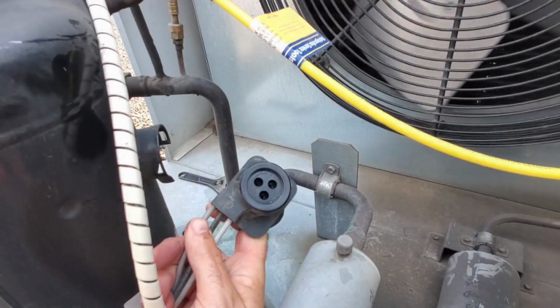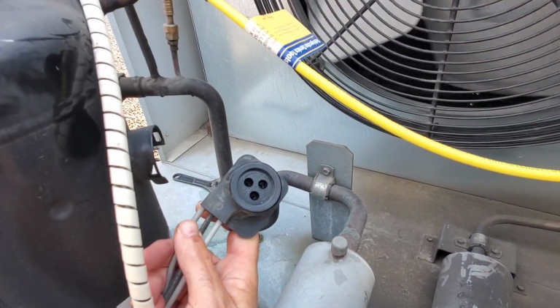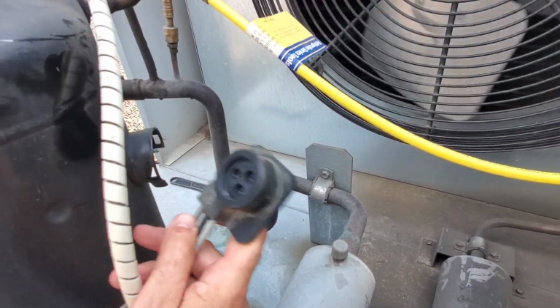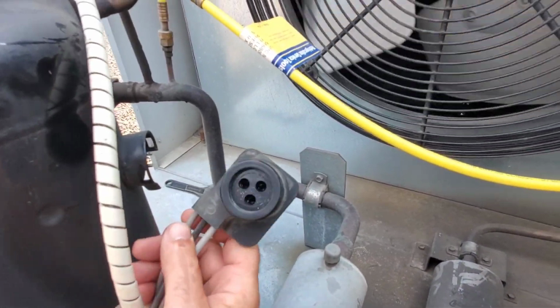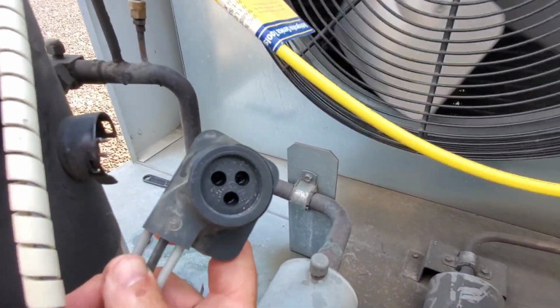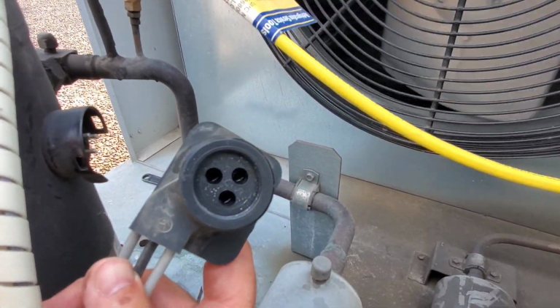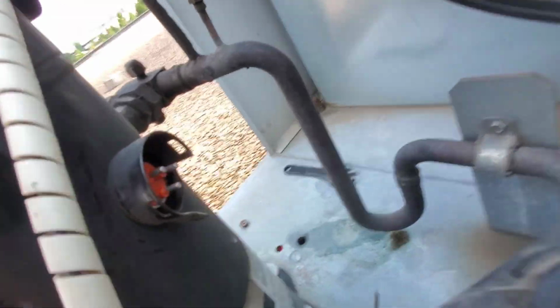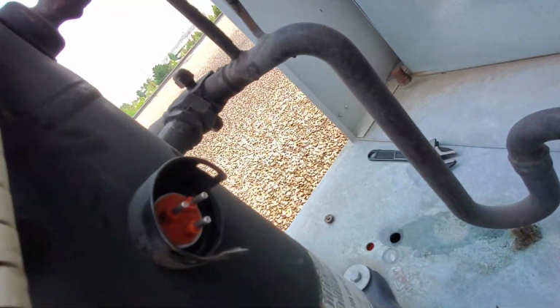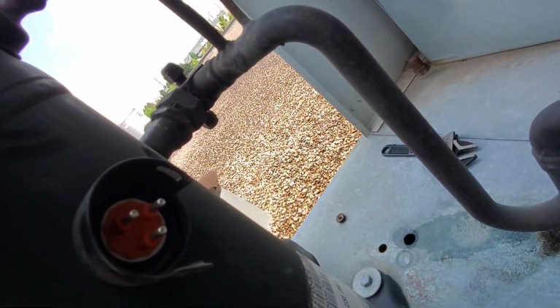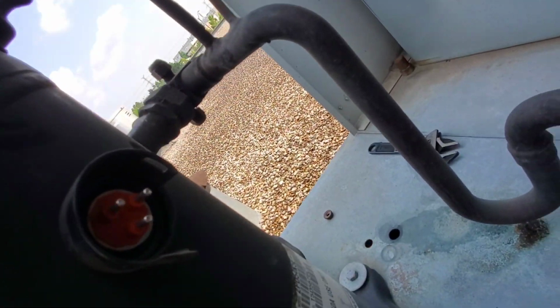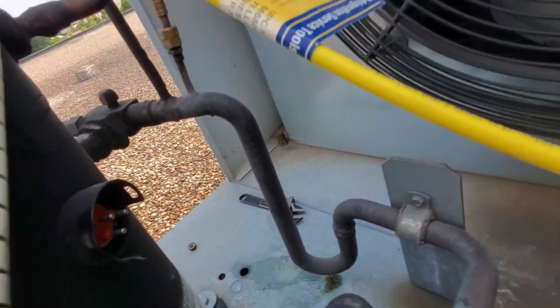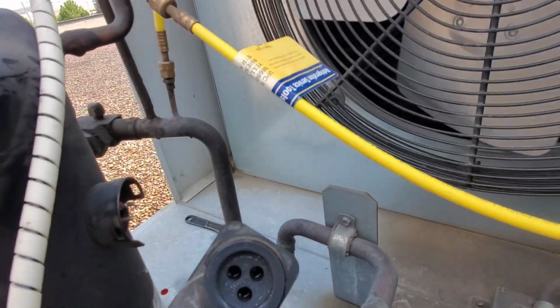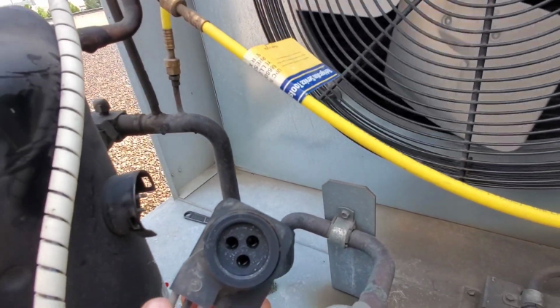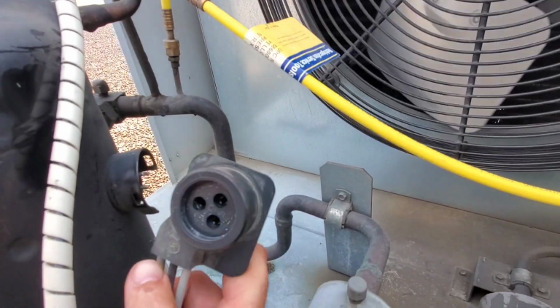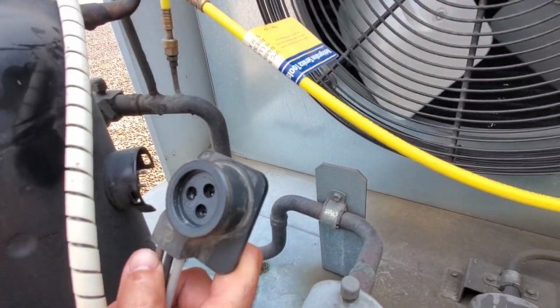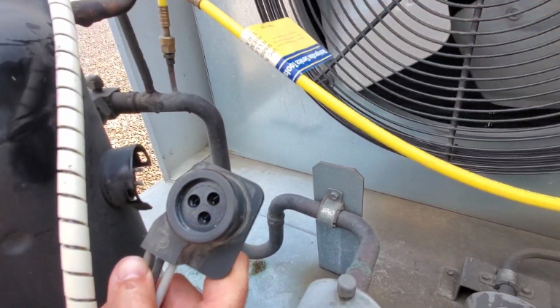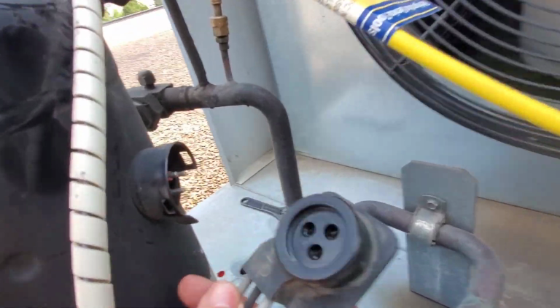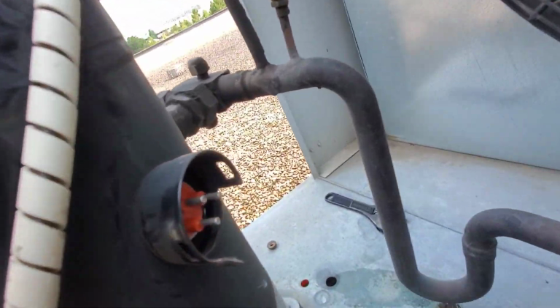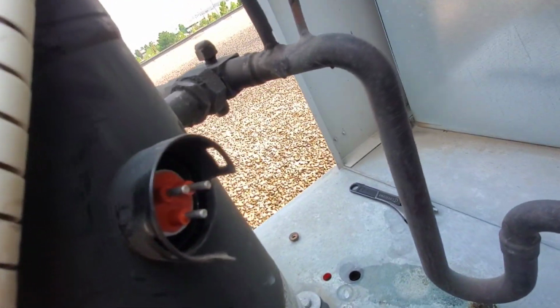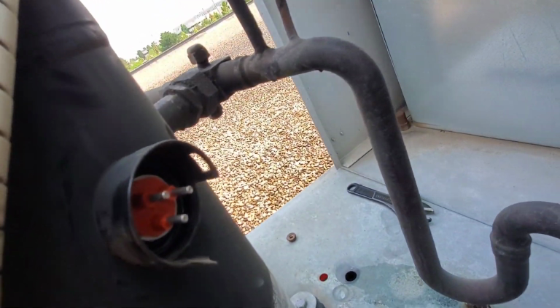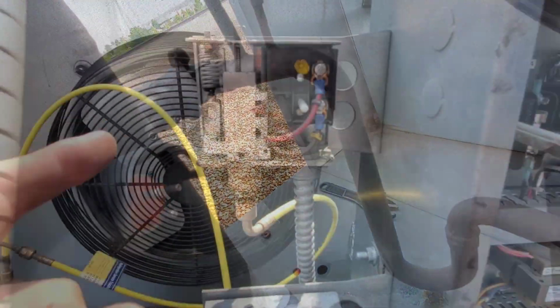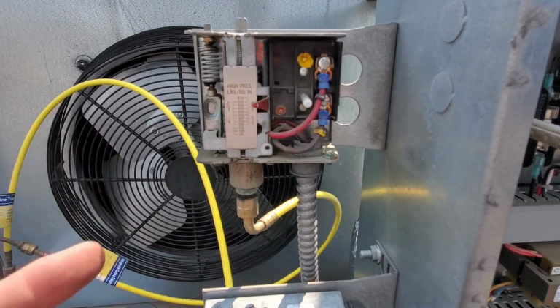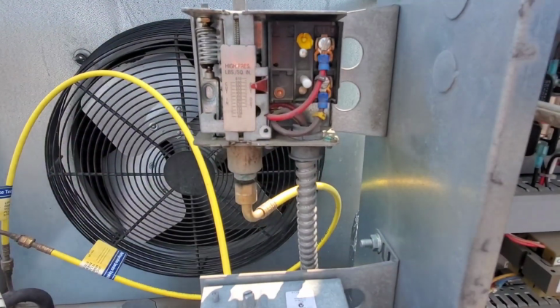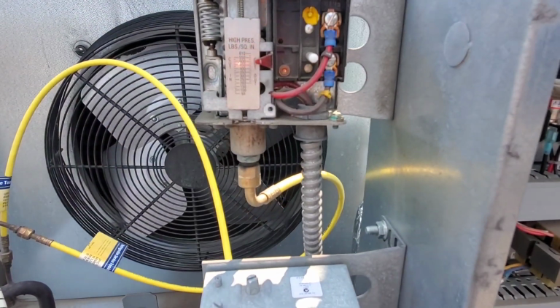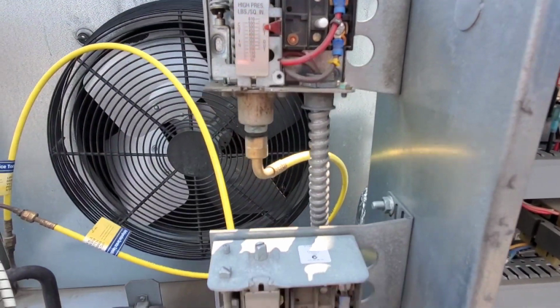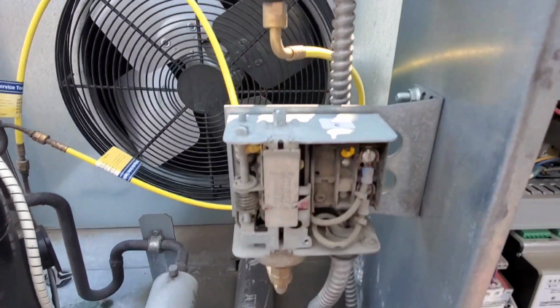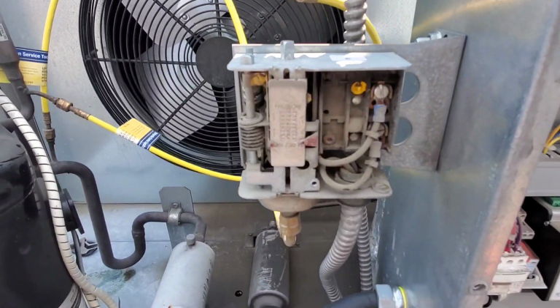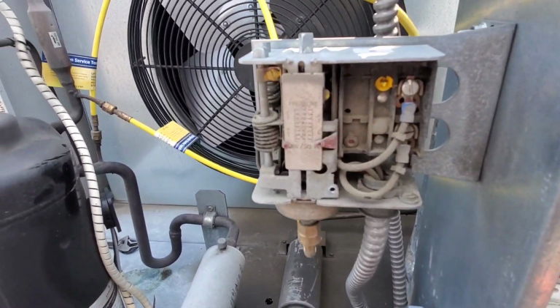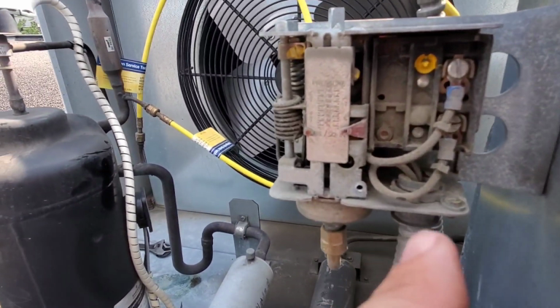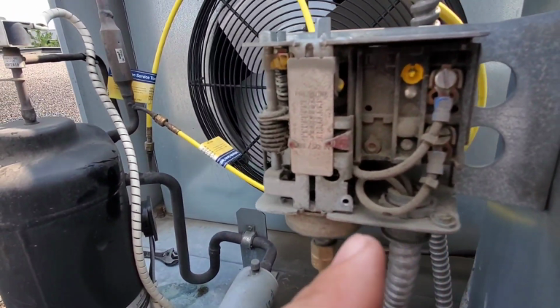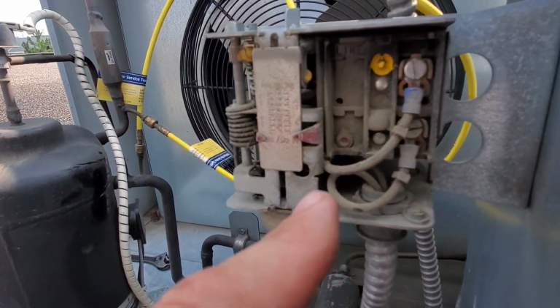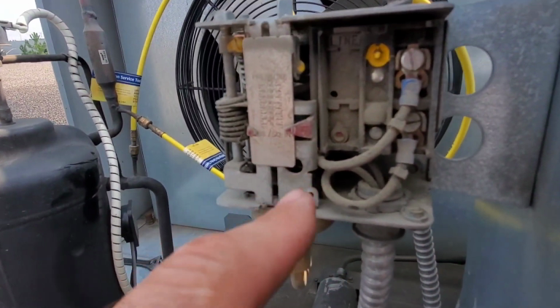I like pulling these off of the compressor just for a quick inspection internally and externally, just to make sure there's no dust buildup and no burnt connections. We want to open up the covers on the pressure controls and look for dust accumulation and maybe clean them if we can.